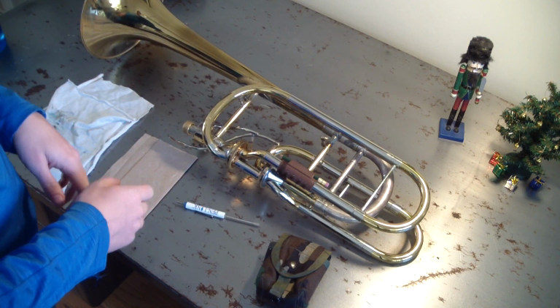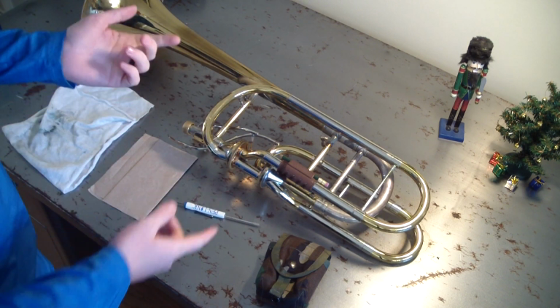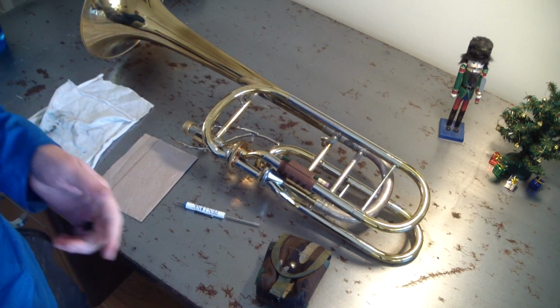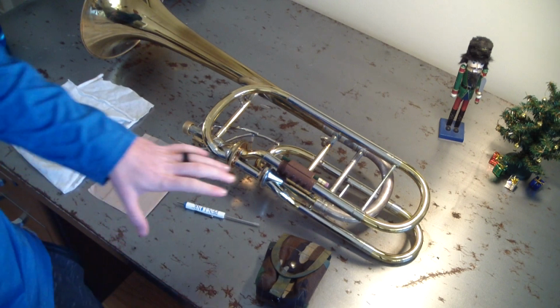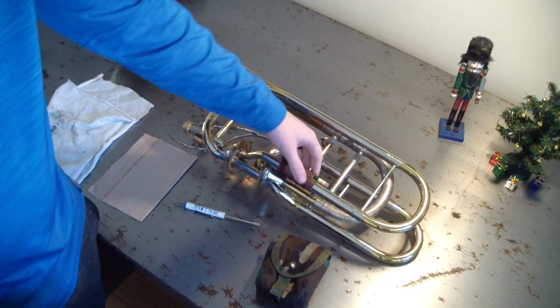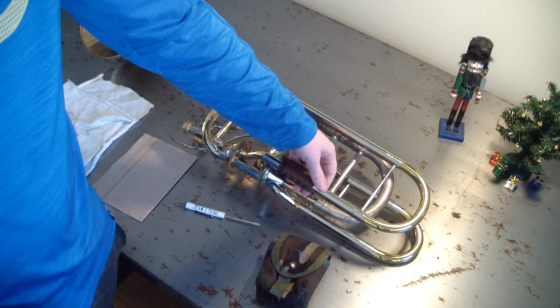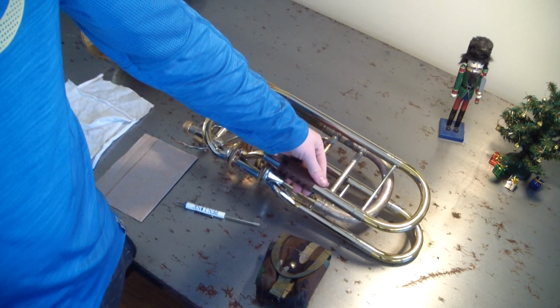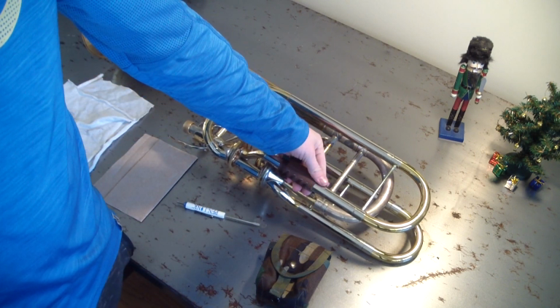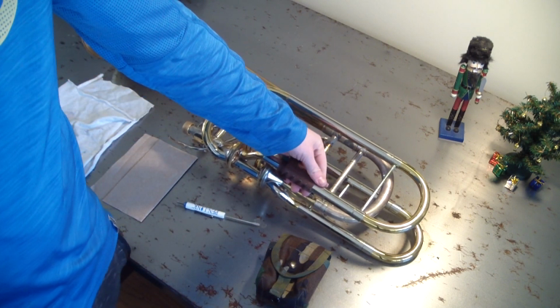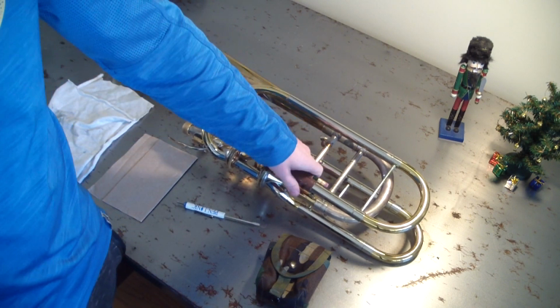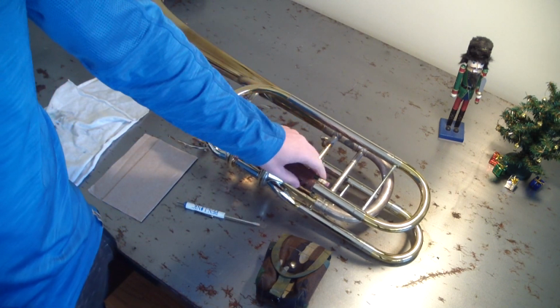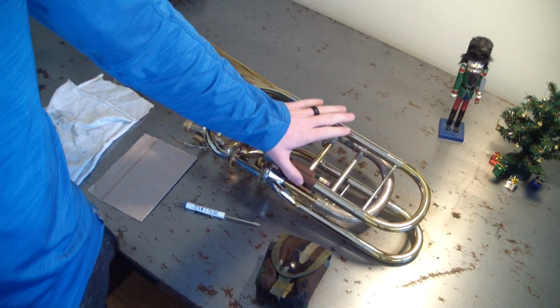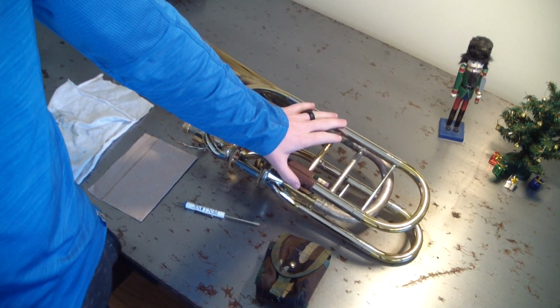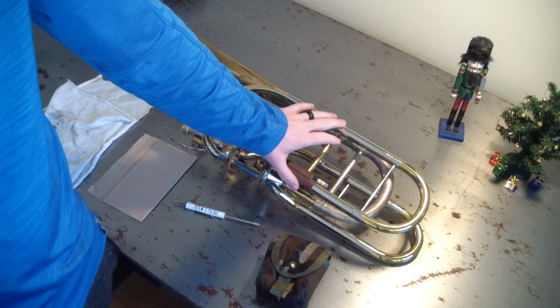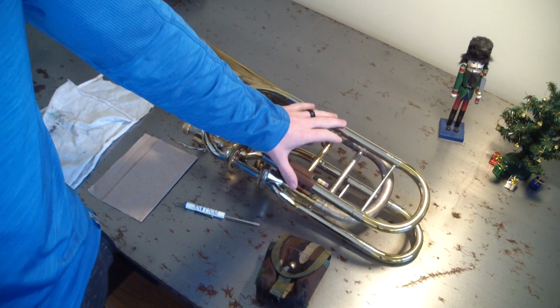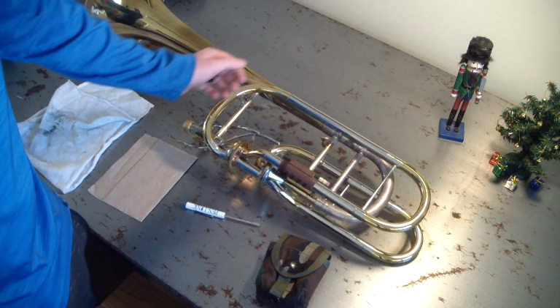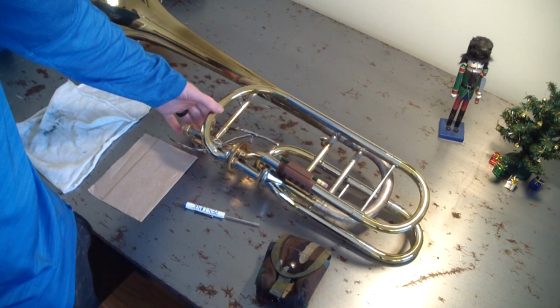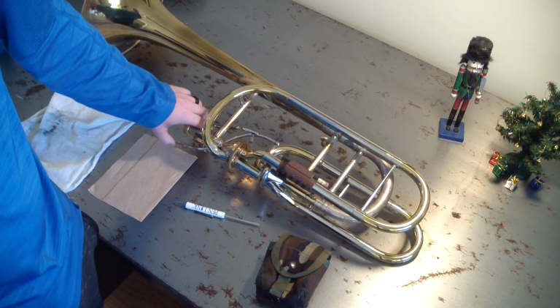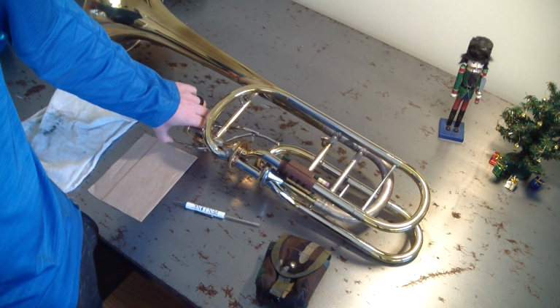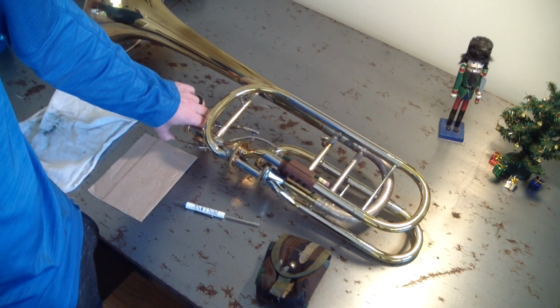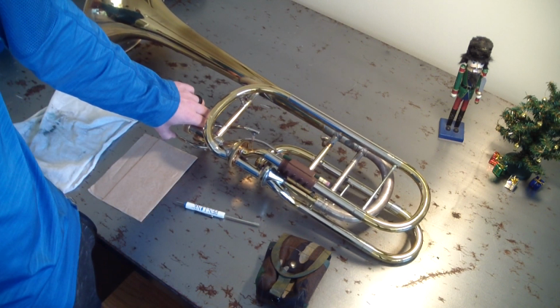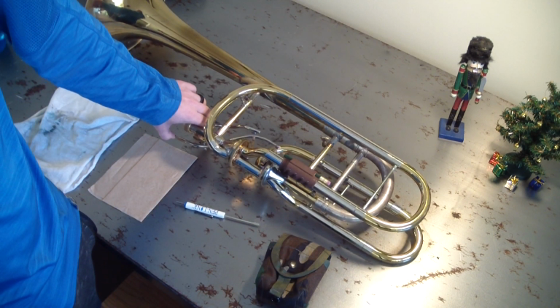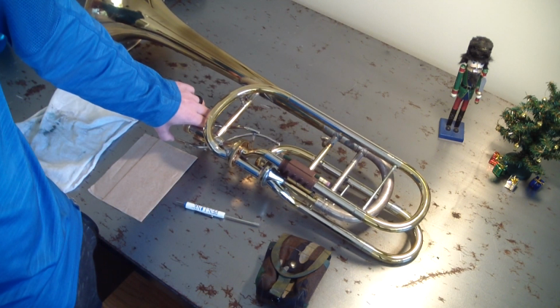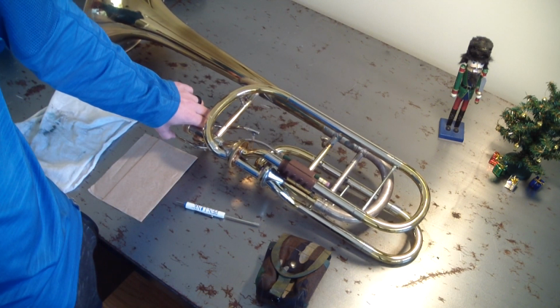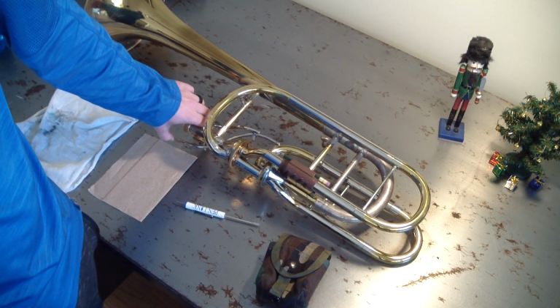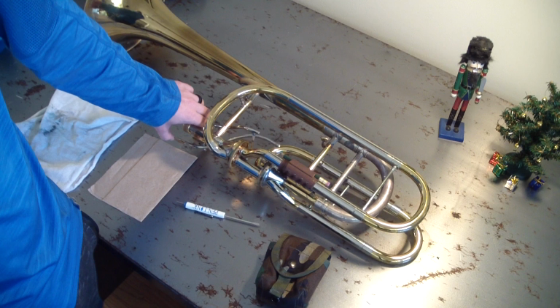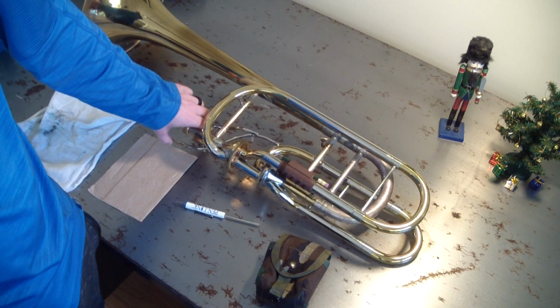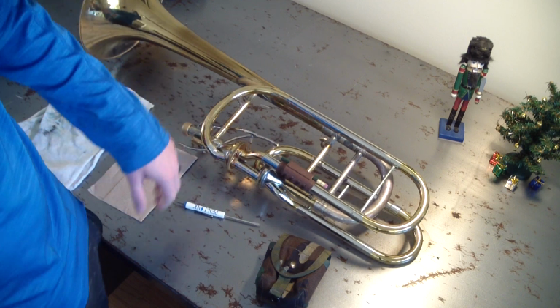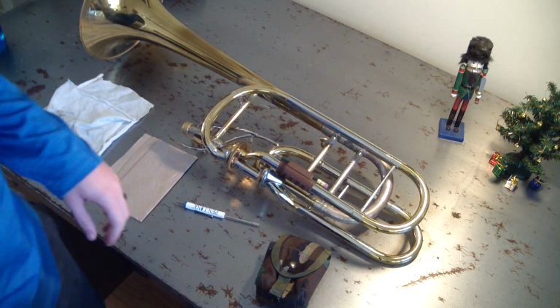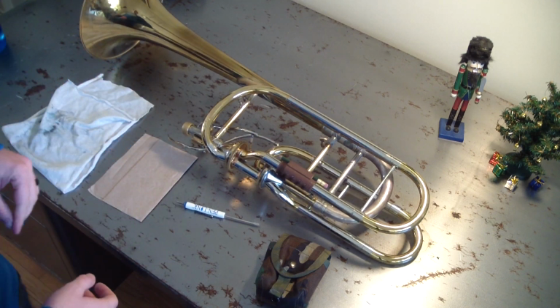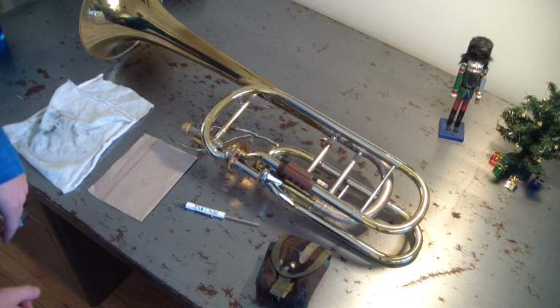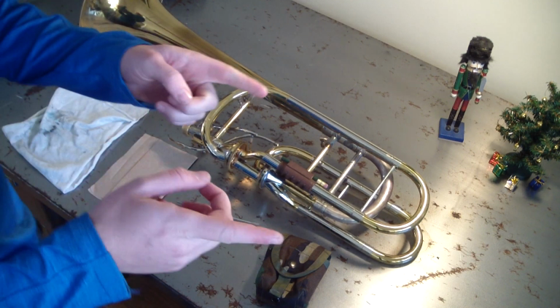This one is actually in pretty good shape right now. I just took these apart maybe a week ago, not even a week ago. They're actually okay, but I think I may have not done the best oil job on my second valve, so we're going to take it apart for you guys.